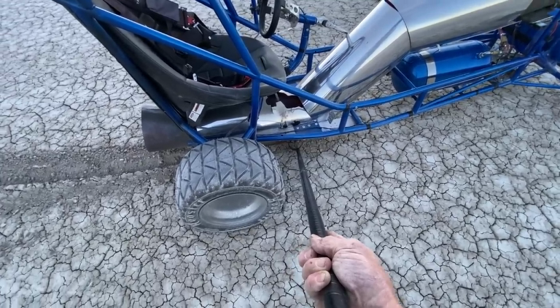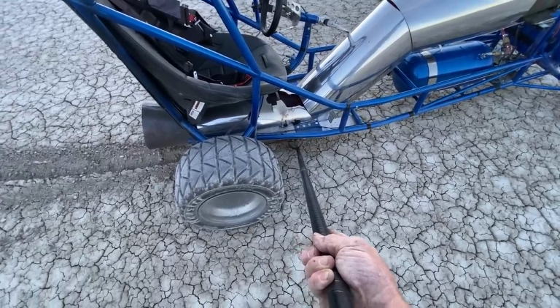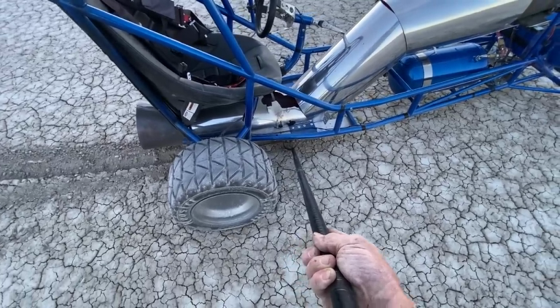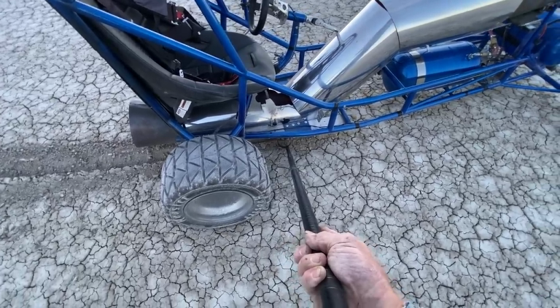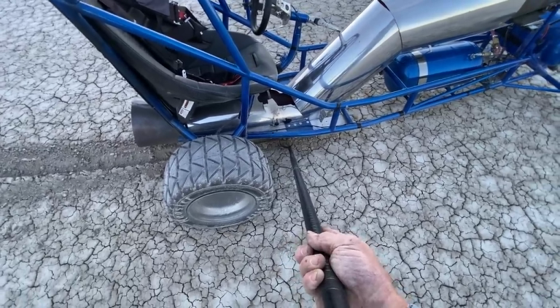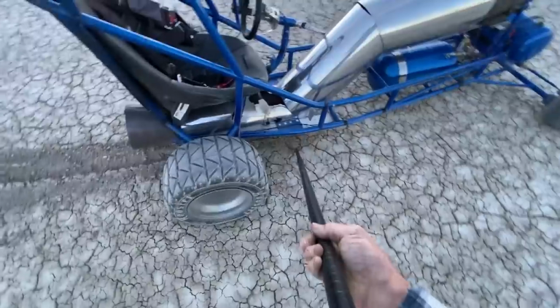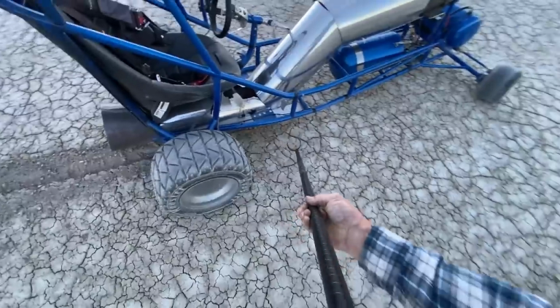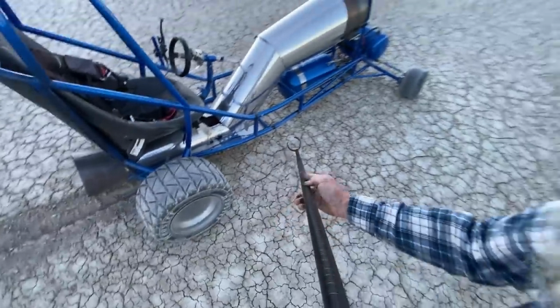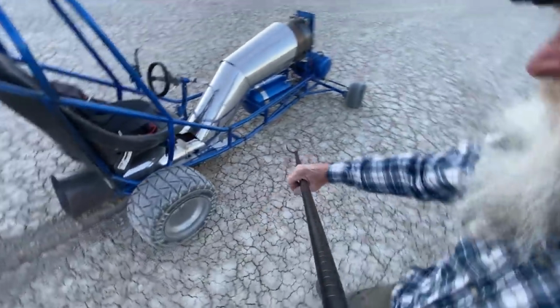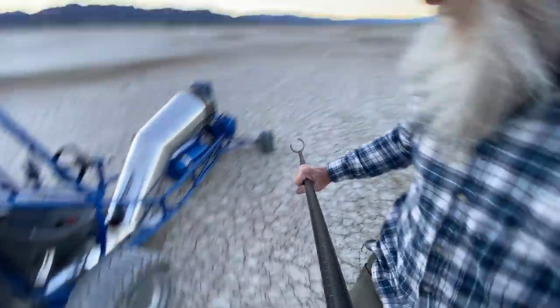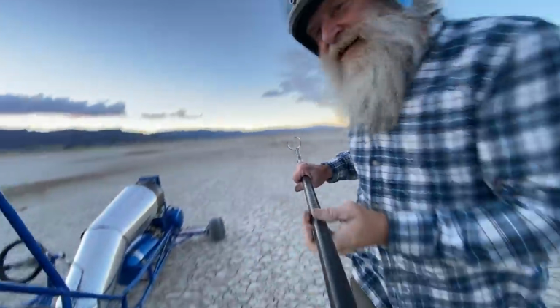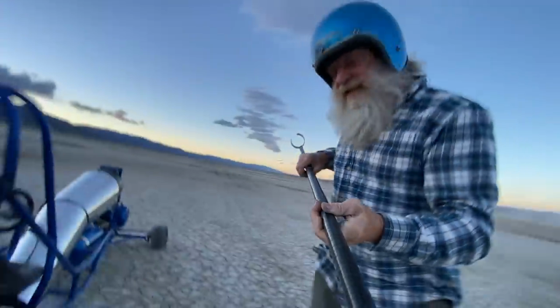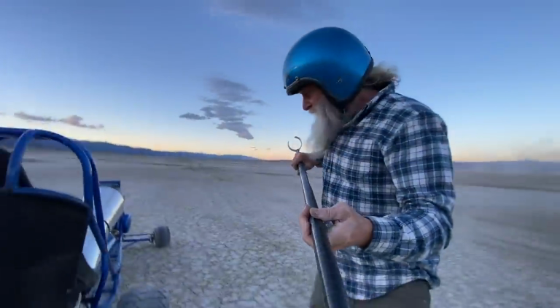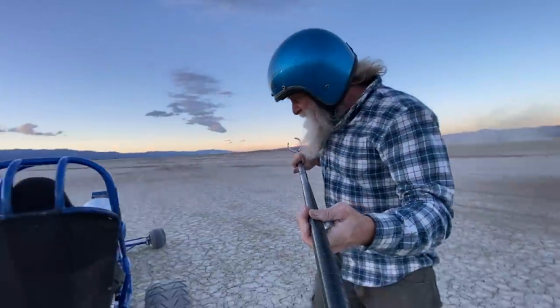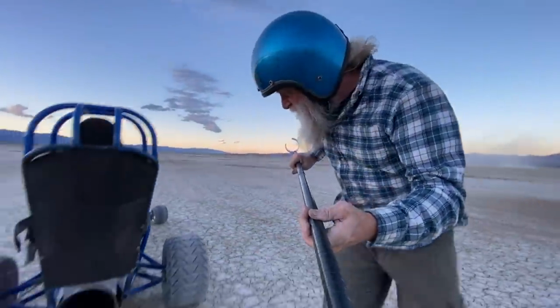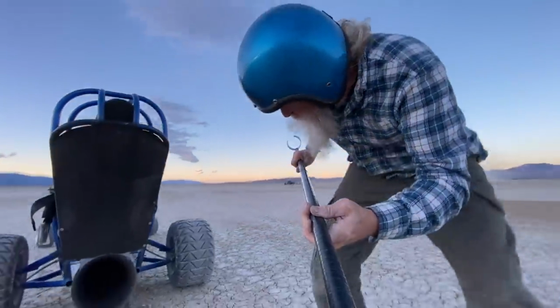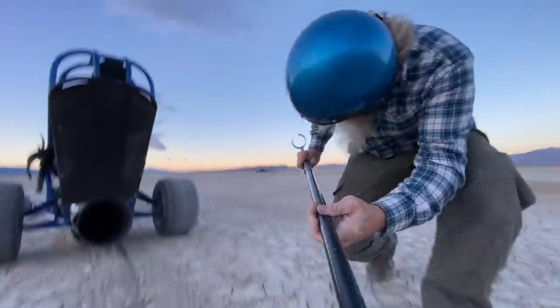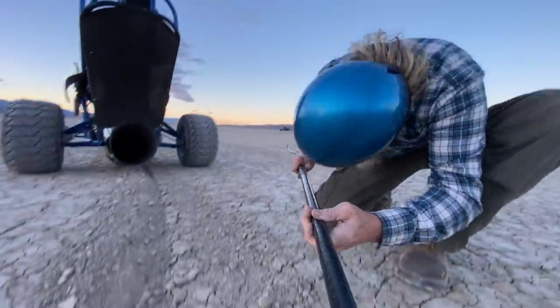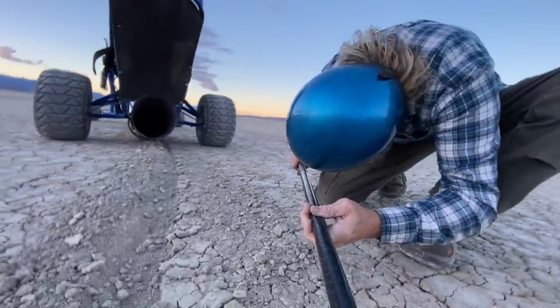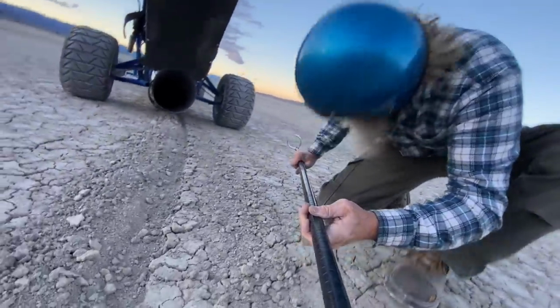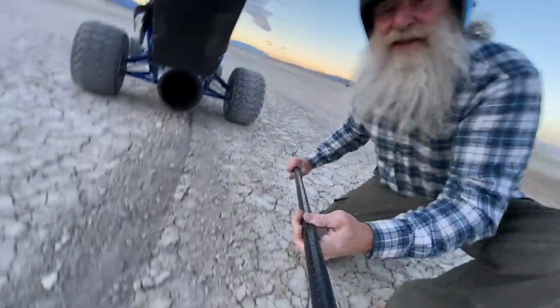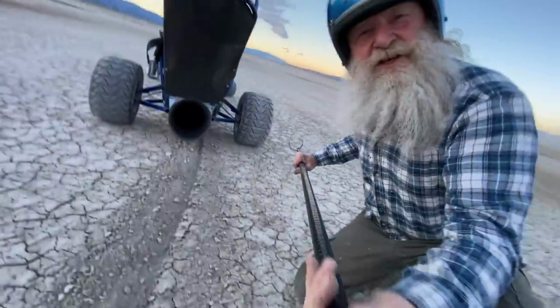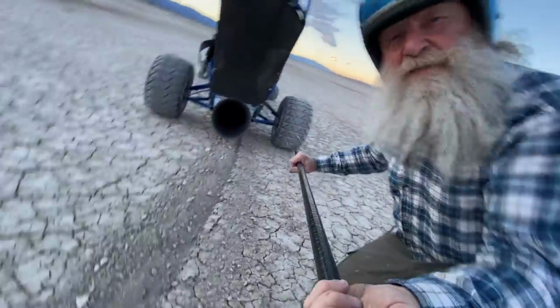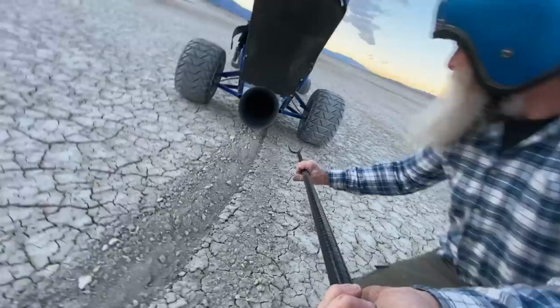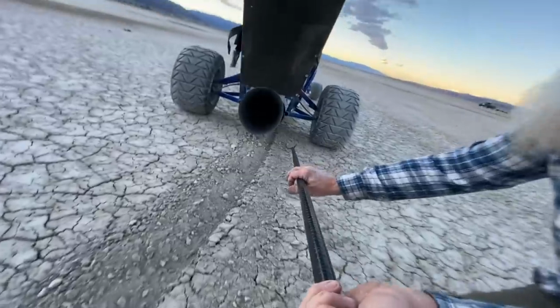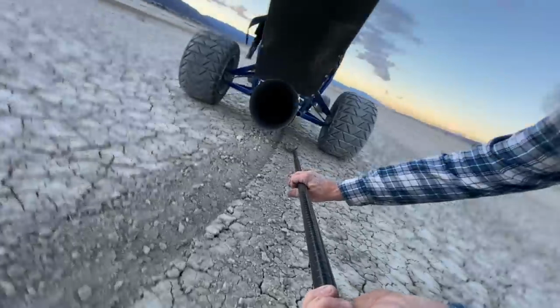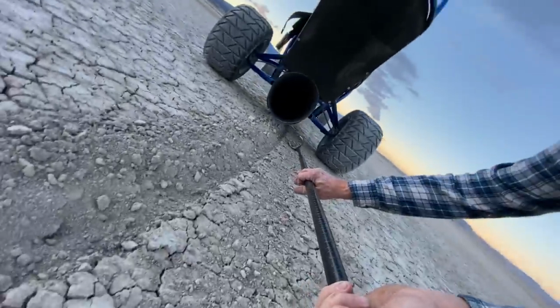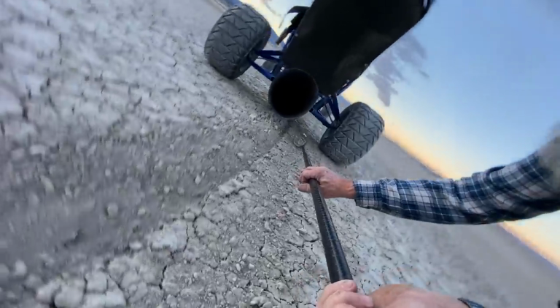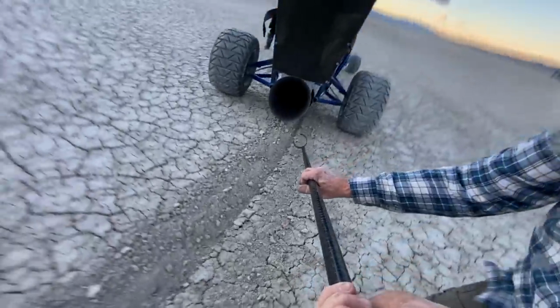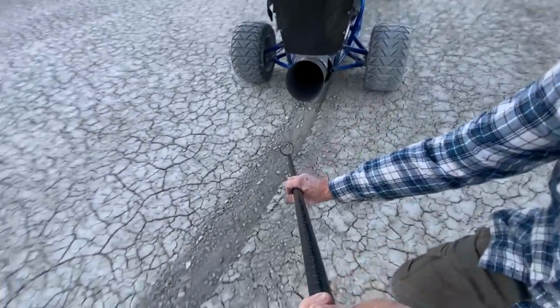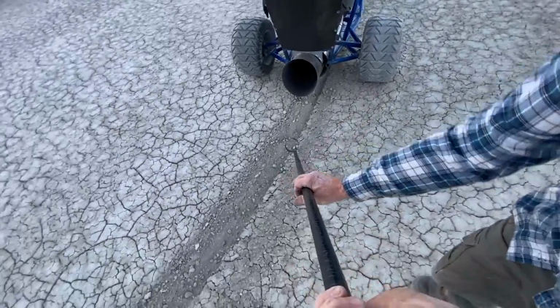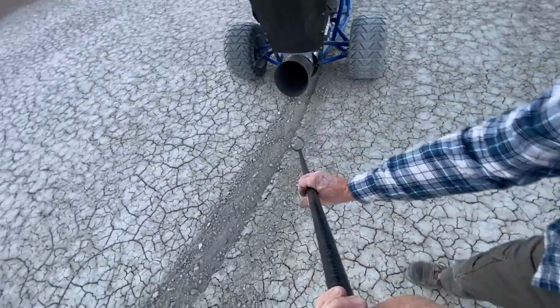Luckily, that's not a place where any fire comes out, so I didn't even know it was melting there. Although I got my shoe a little bit. And I guess the heat shield dropped down in the dirt — you can see that big scratch on the ground.